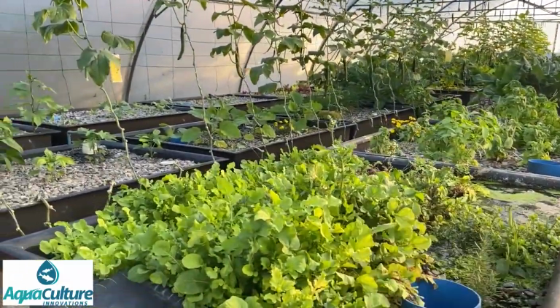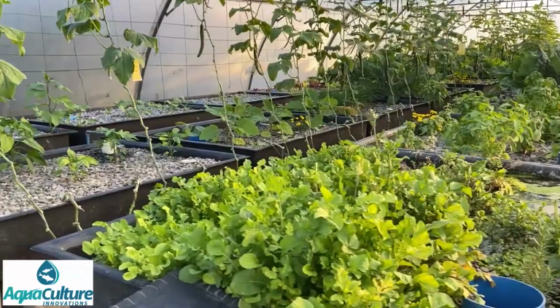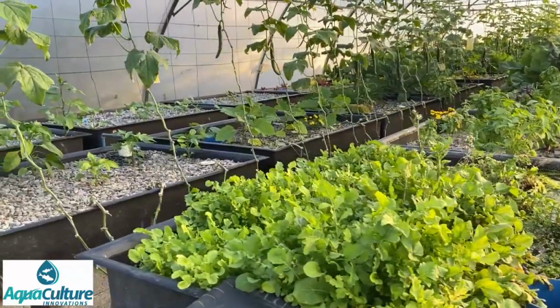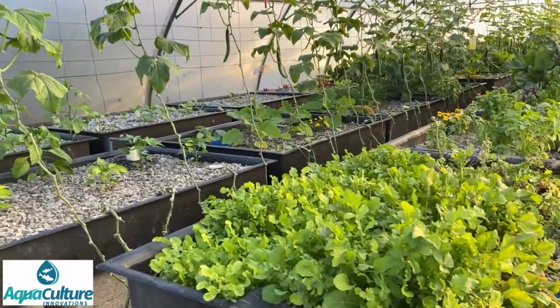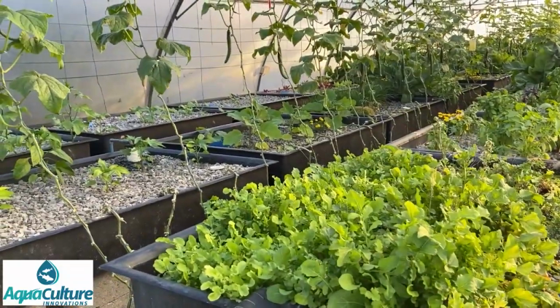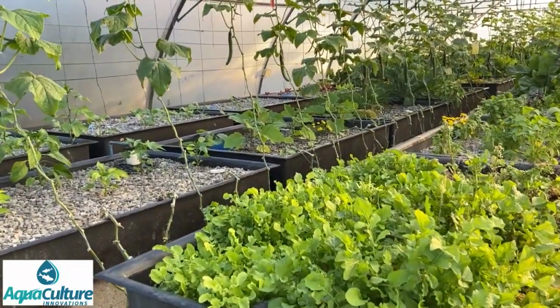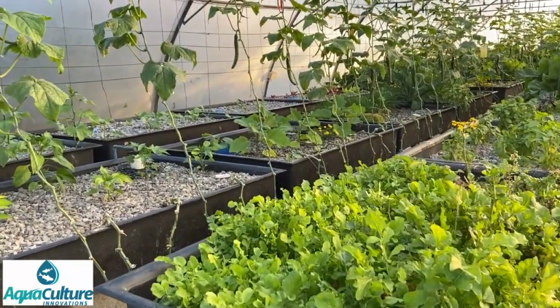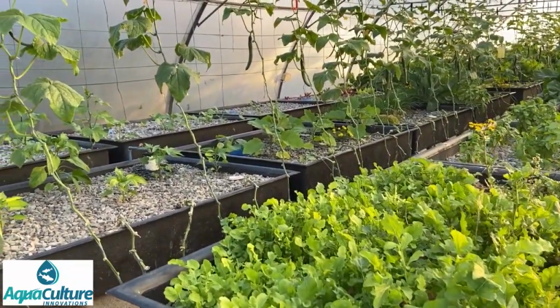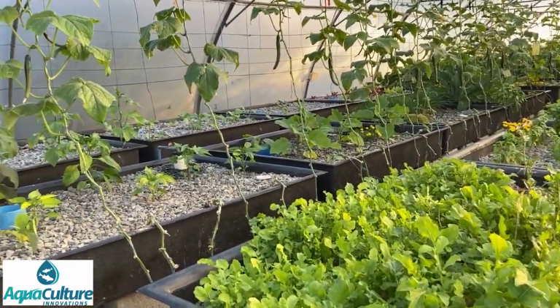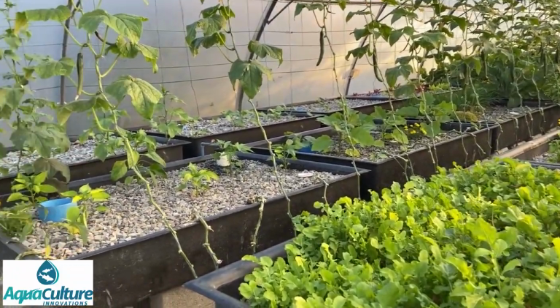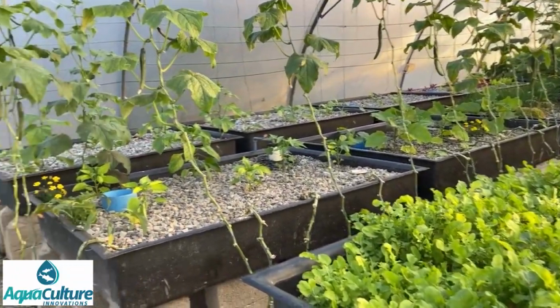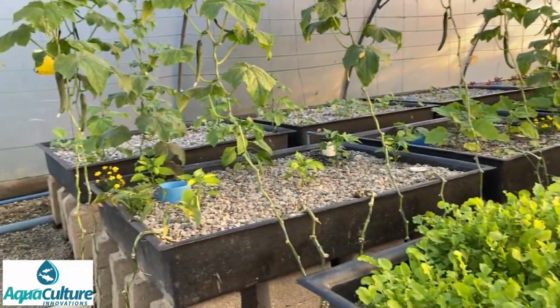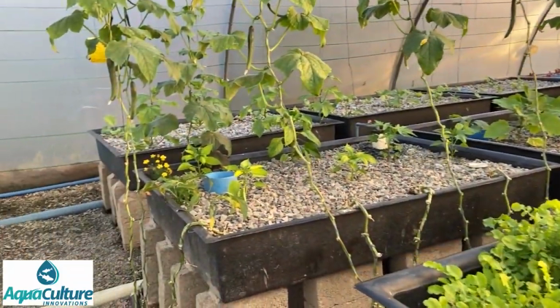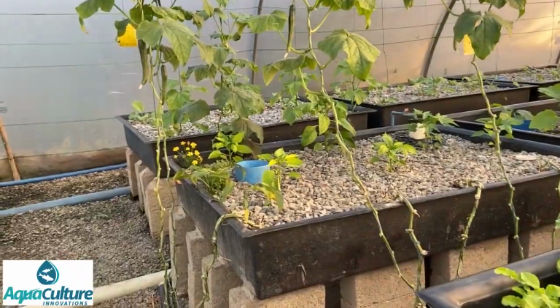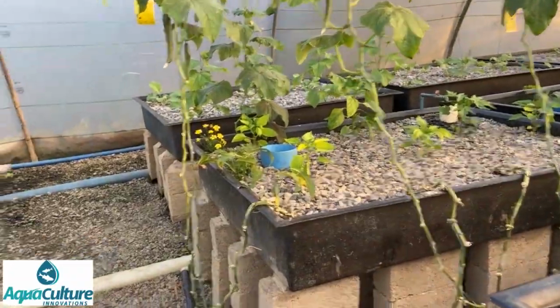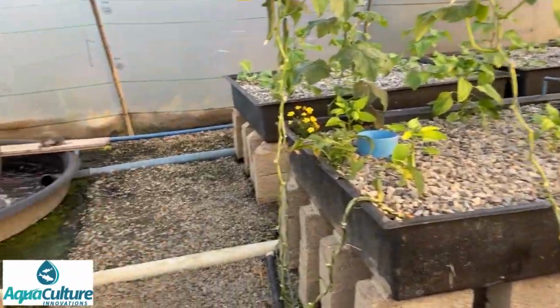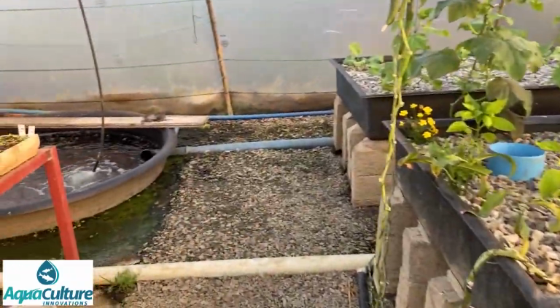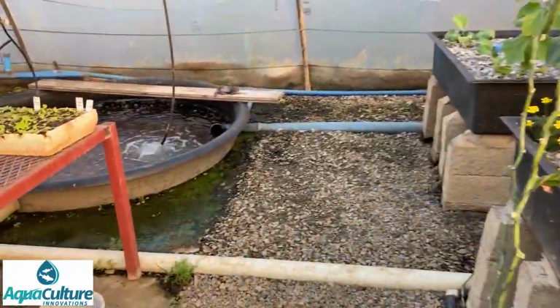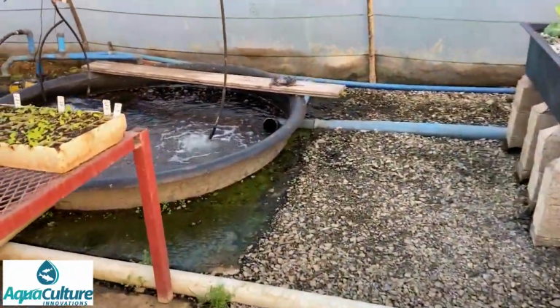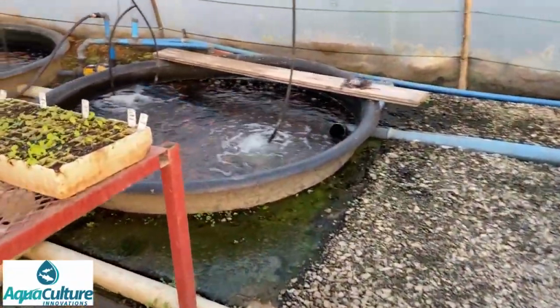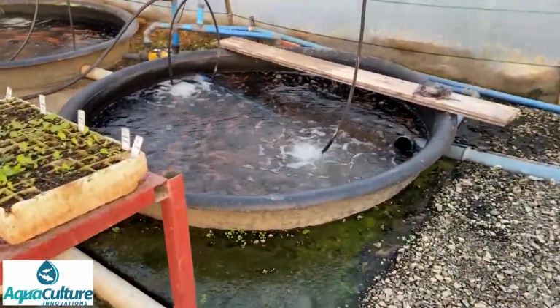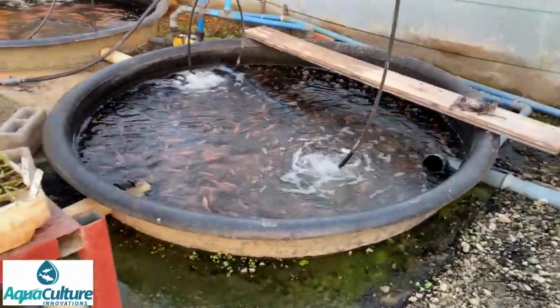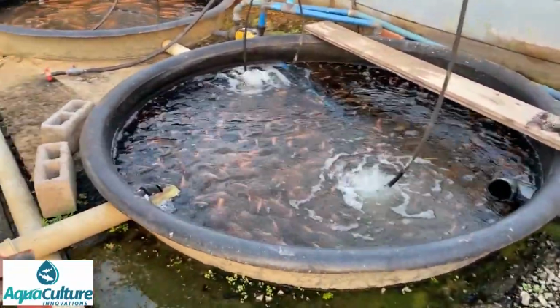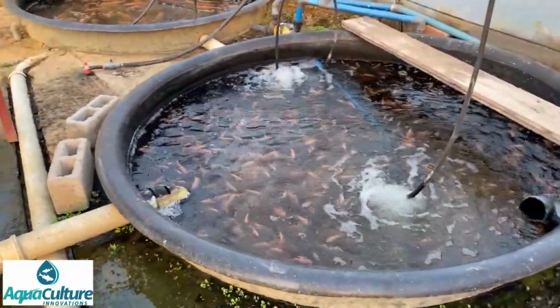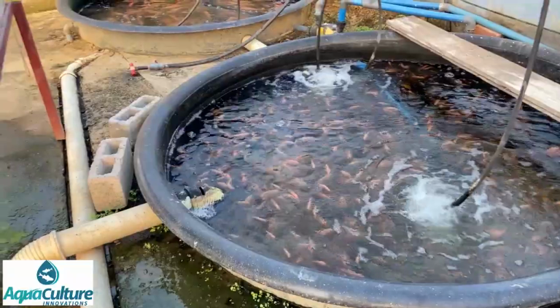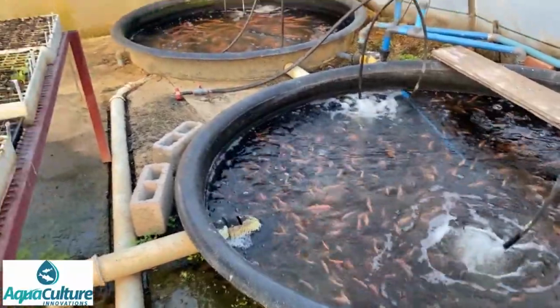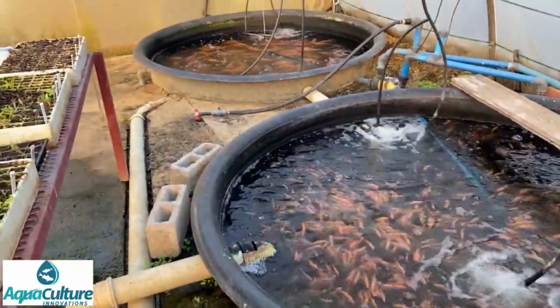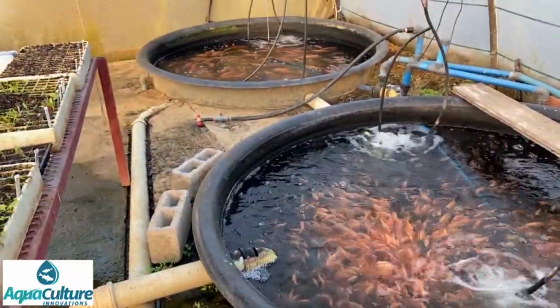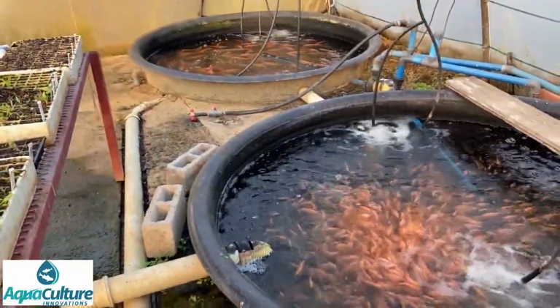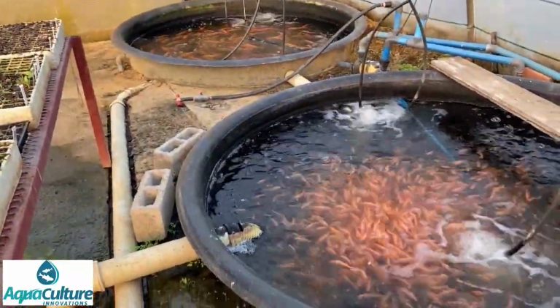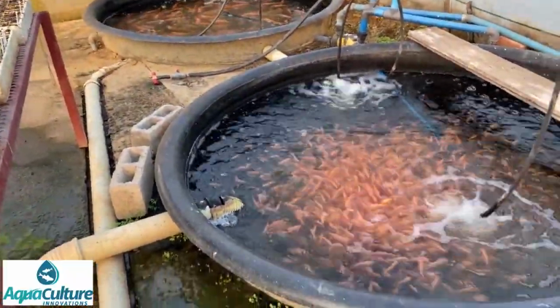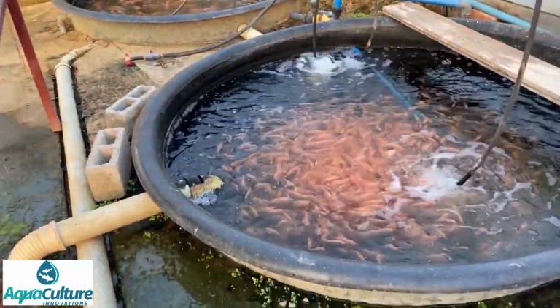Just to give you a quick tour so that you can see what is involved in the system. It starts off with four fish tanks. We use Mozambique tilapia - they're a highly suitable species of fish that do very well in aquaponics.